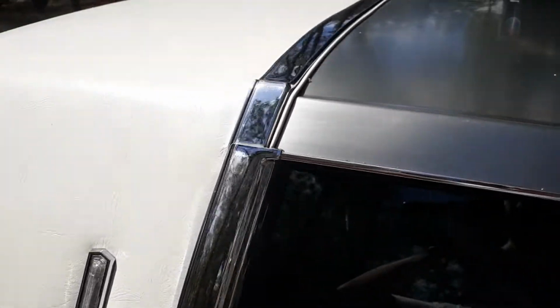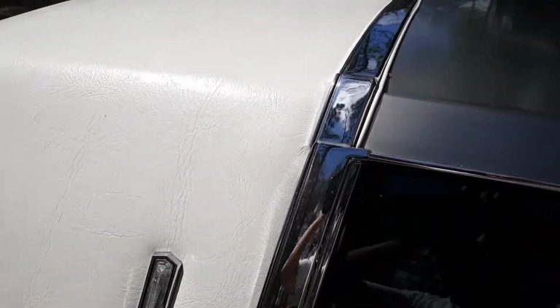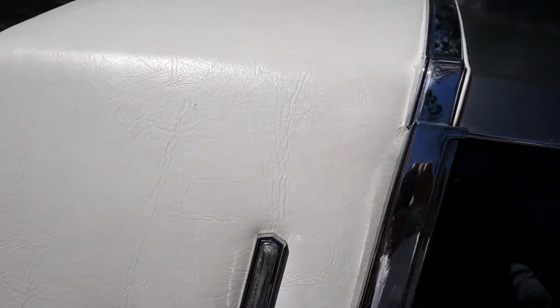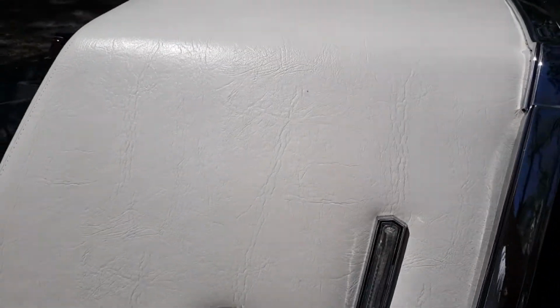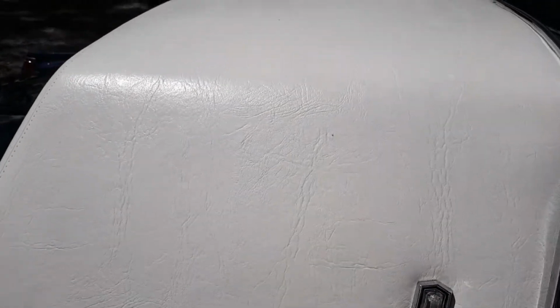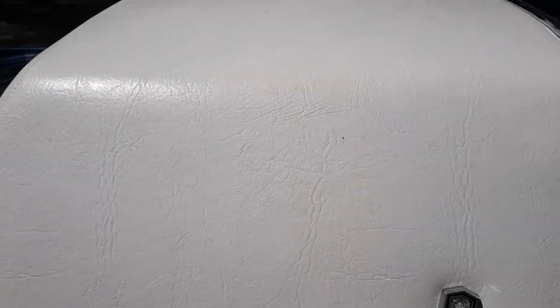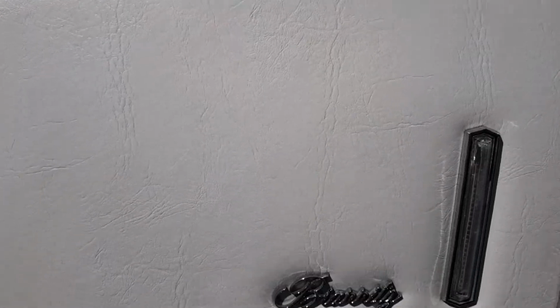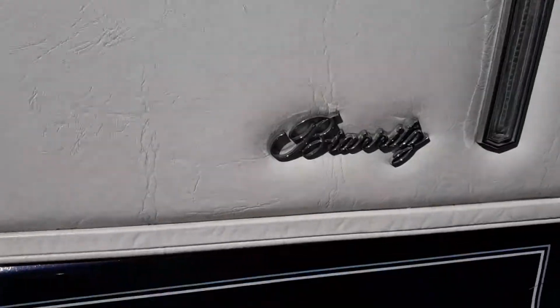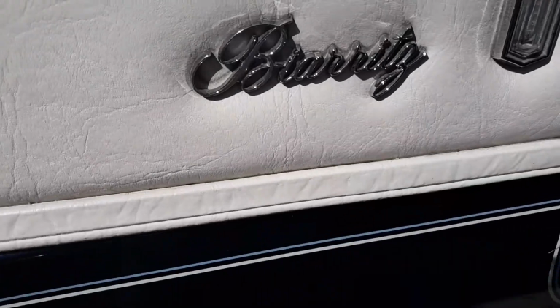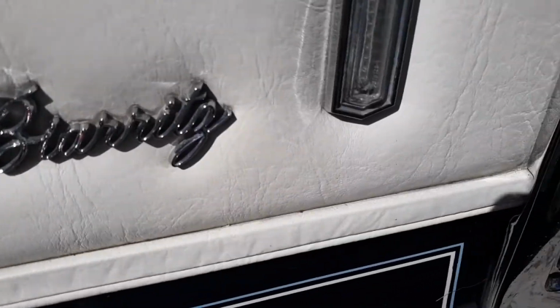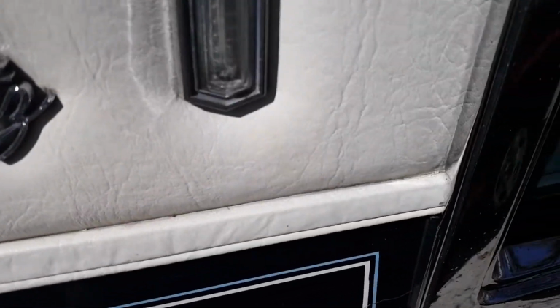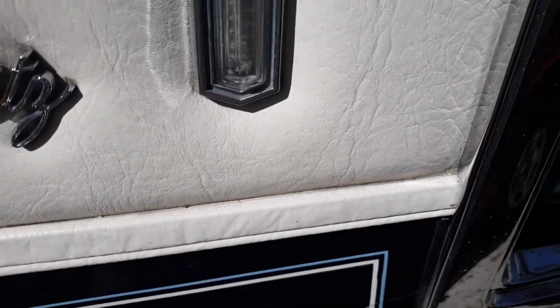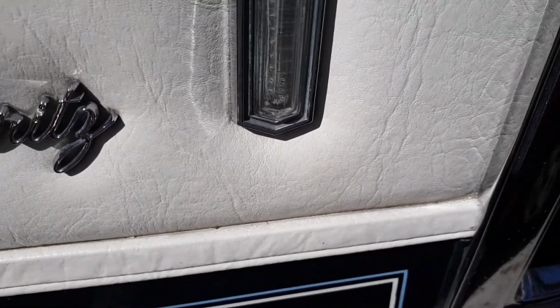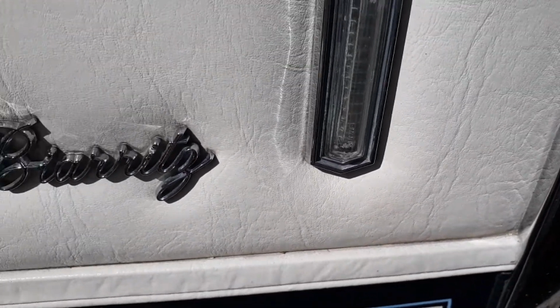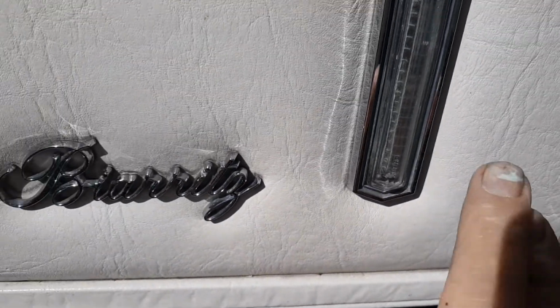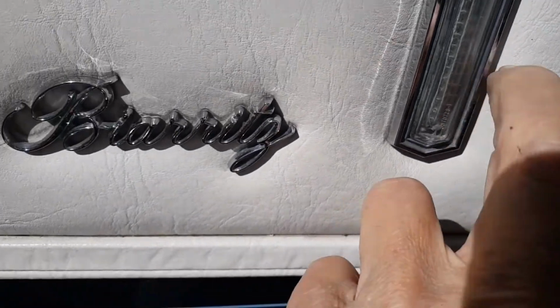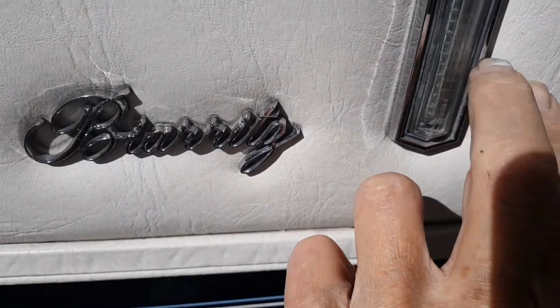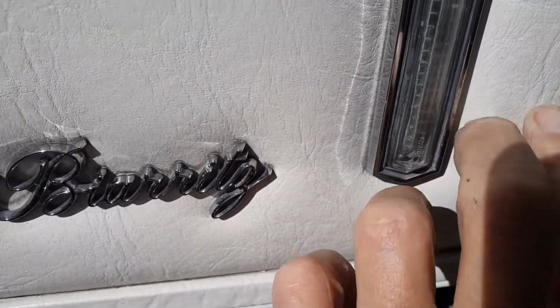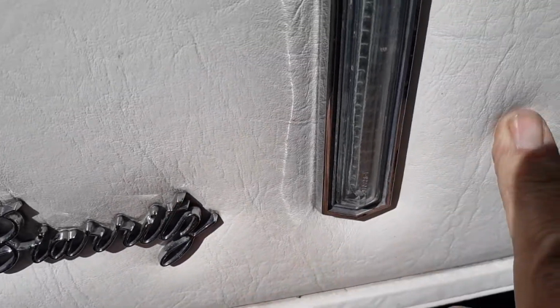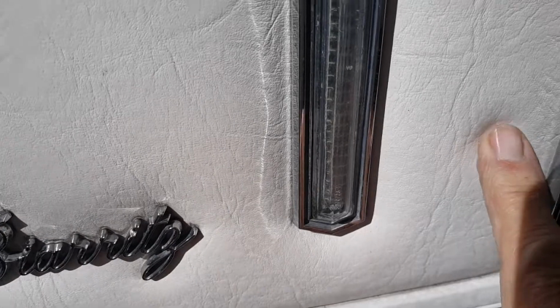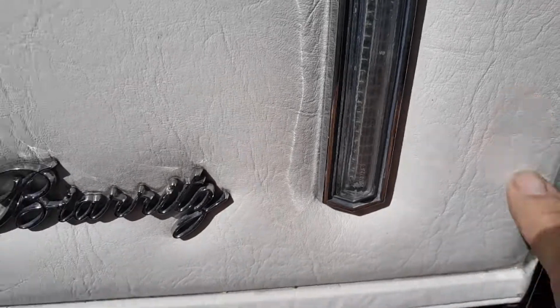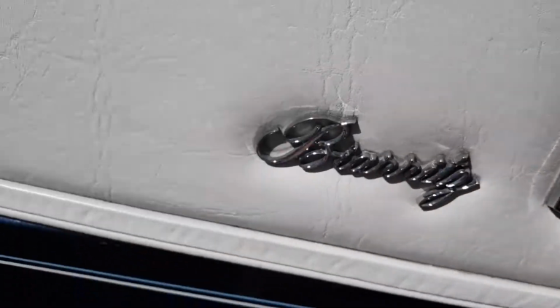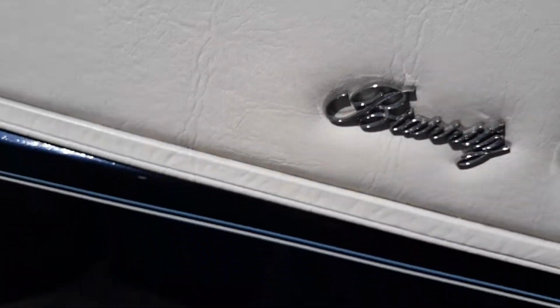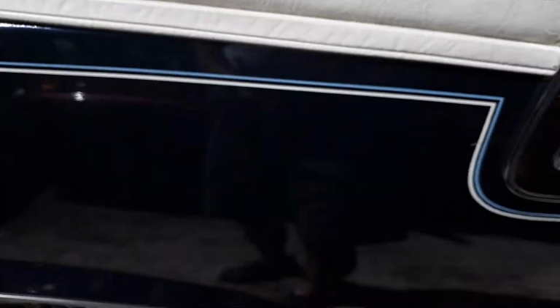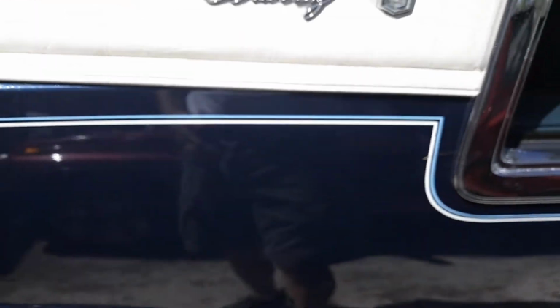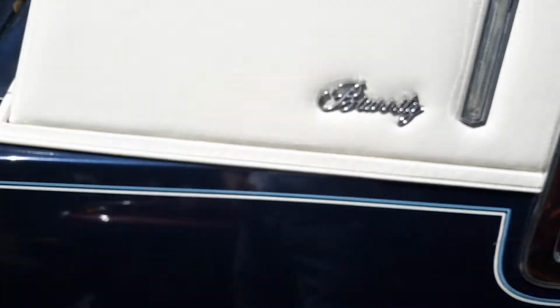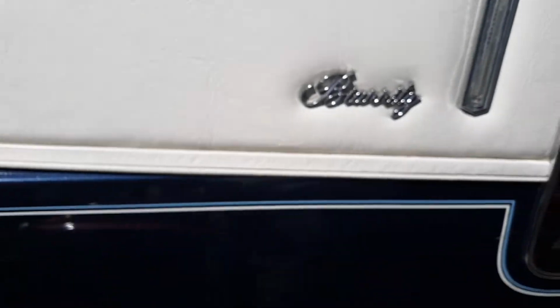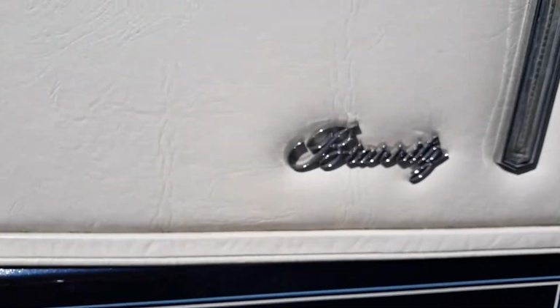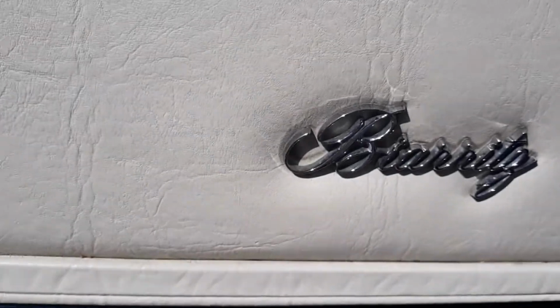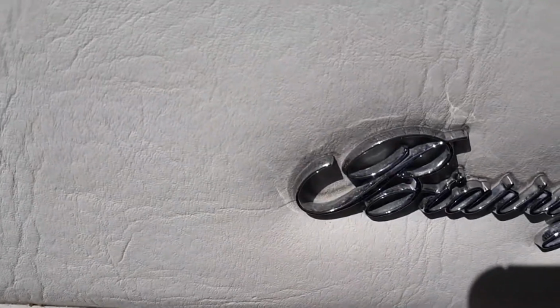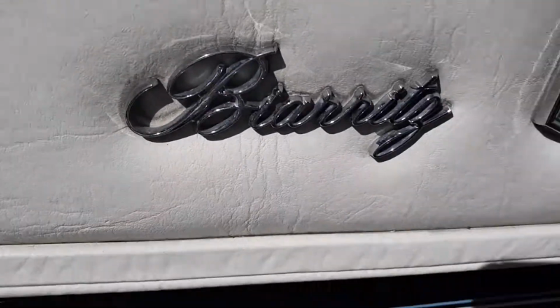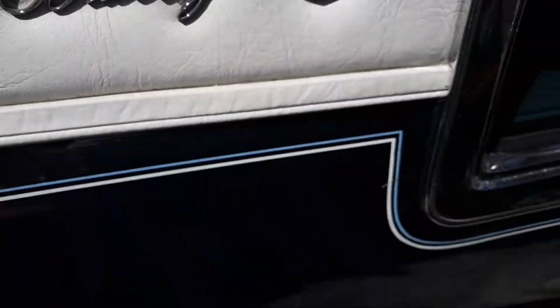White vinyl is like brand new, looks like someone just put it on. Excellent condition — you can see it's very, very pliable. All the emblems and signatures are nice, they're not all pitted out.